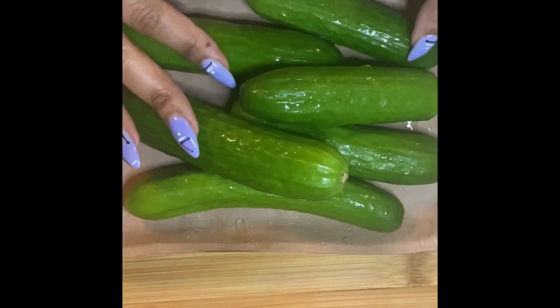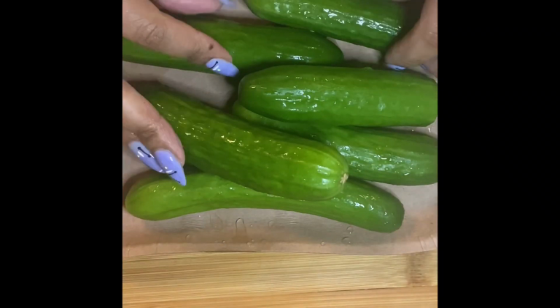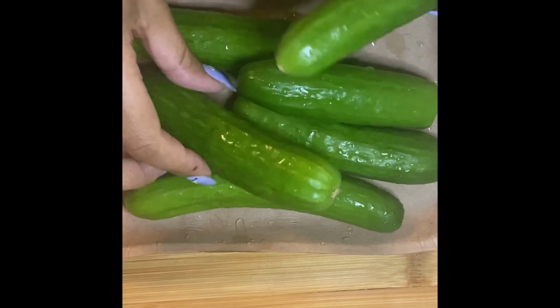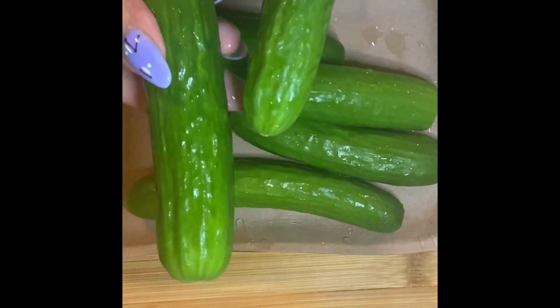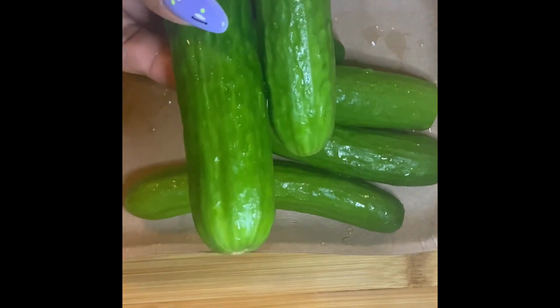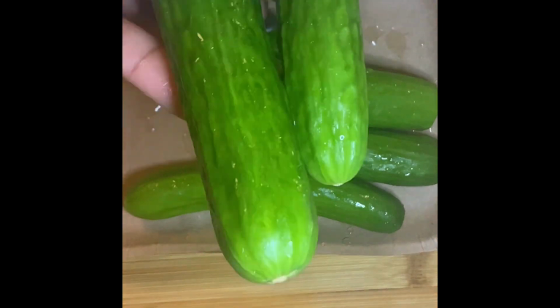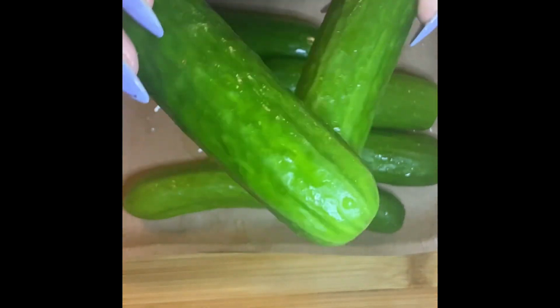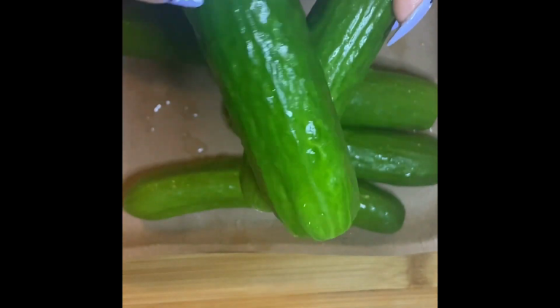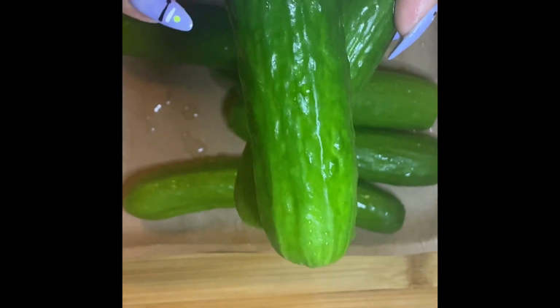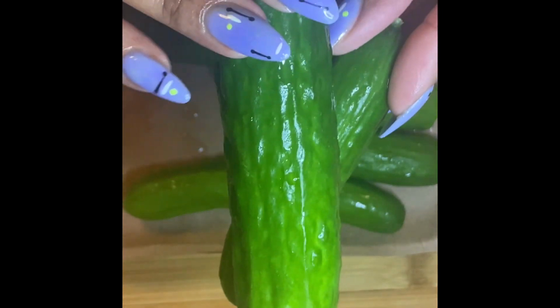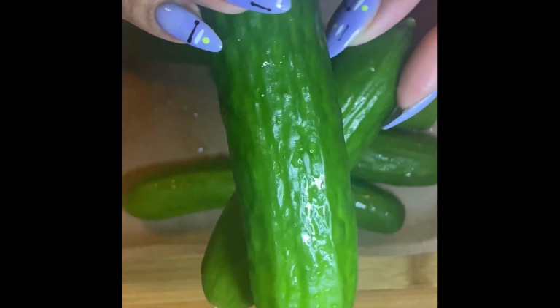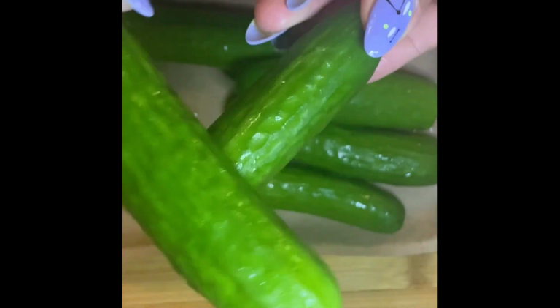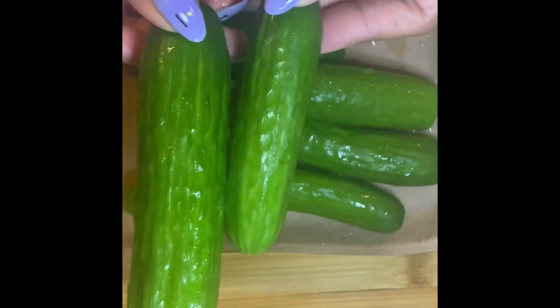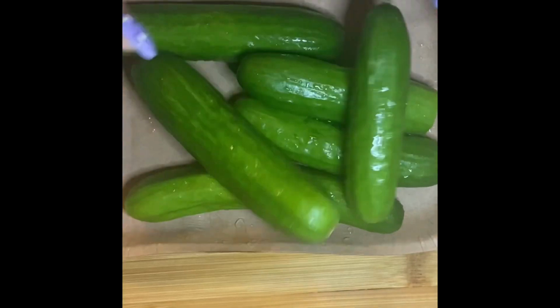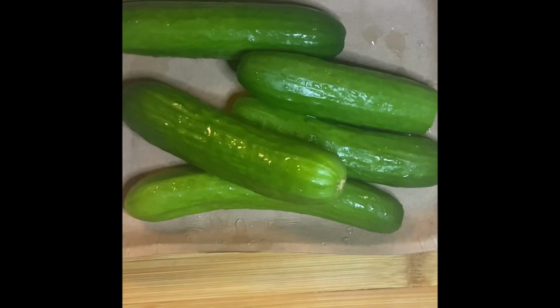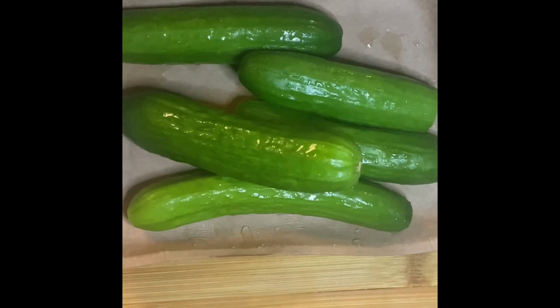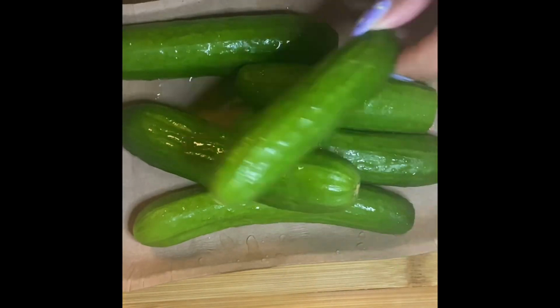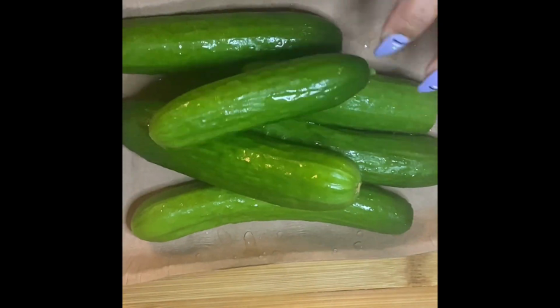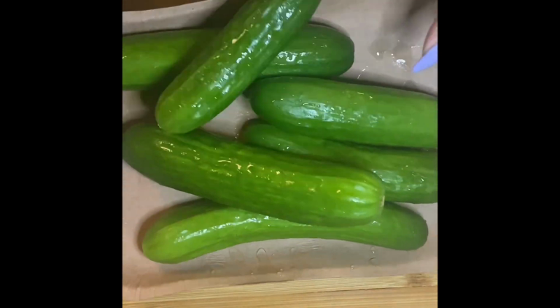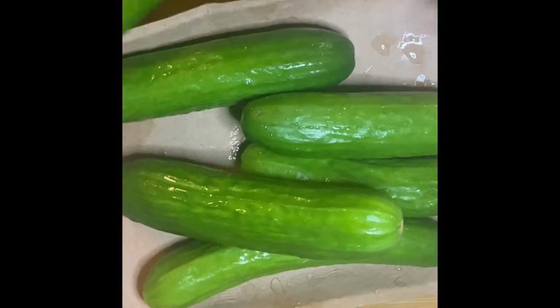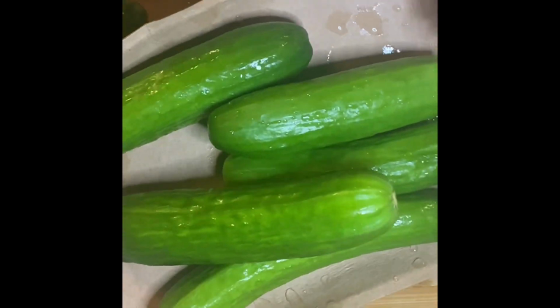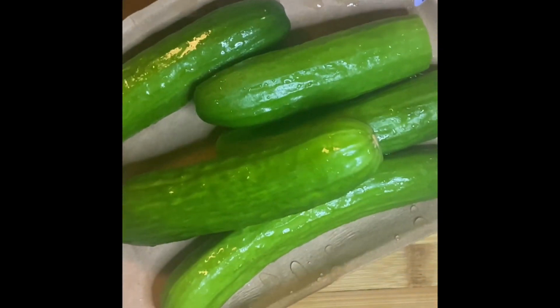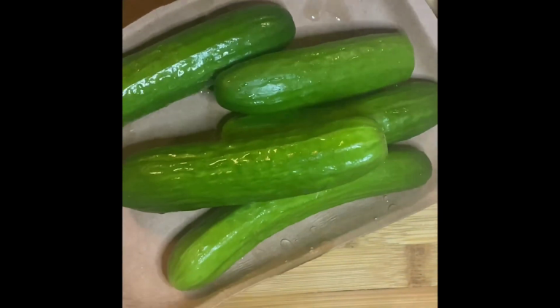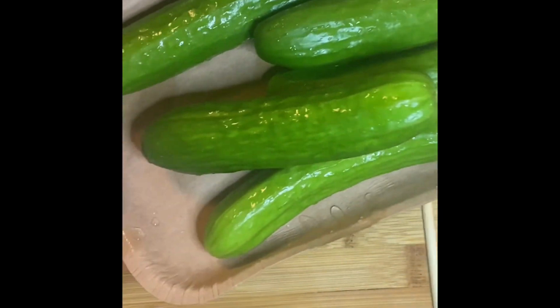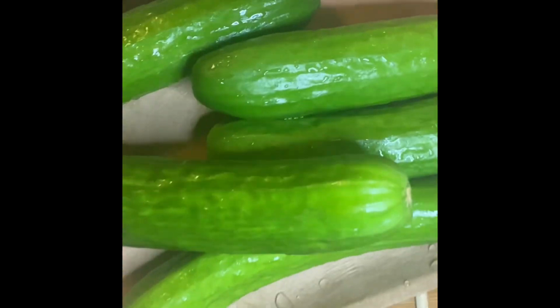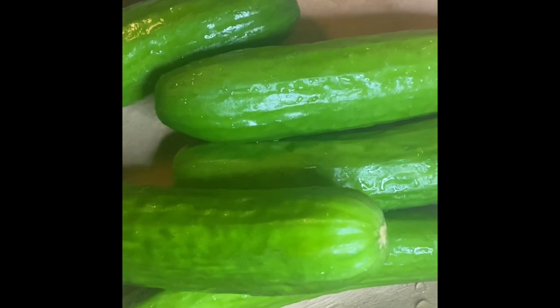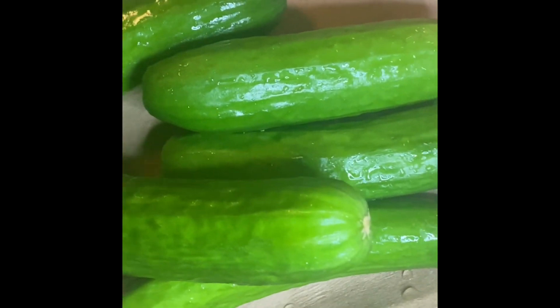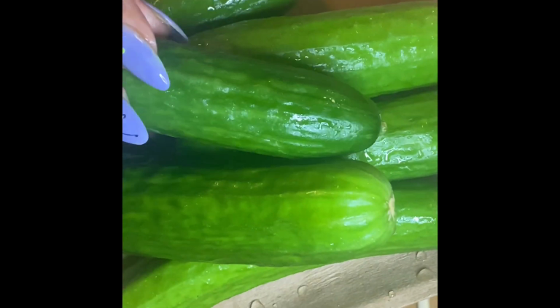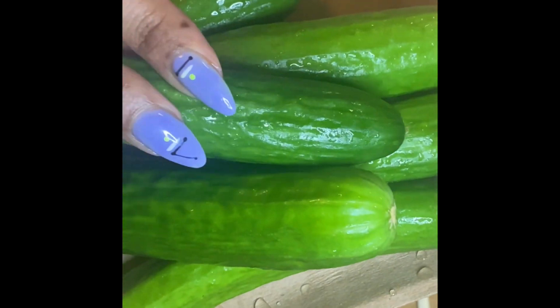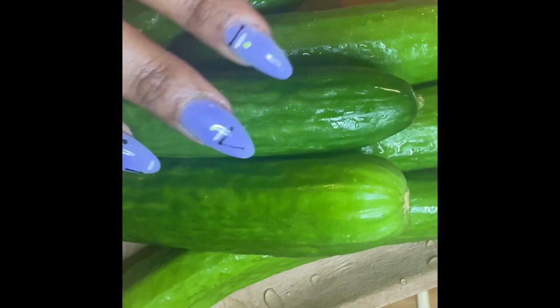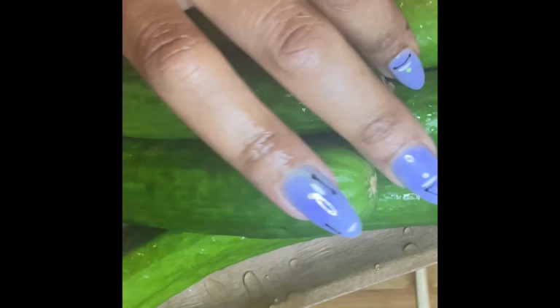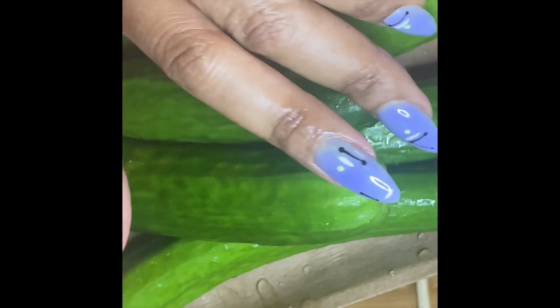Hey friends! Let's work on some Asian-inspired marinated cucumbers. This recipe was very popular on TikTok, so let's try it. Here I have six mini cucumbers — one I kind of chopped off because it was a bit funky.